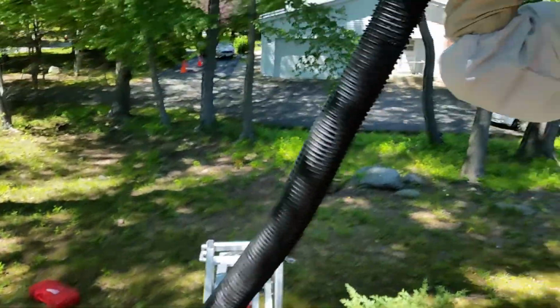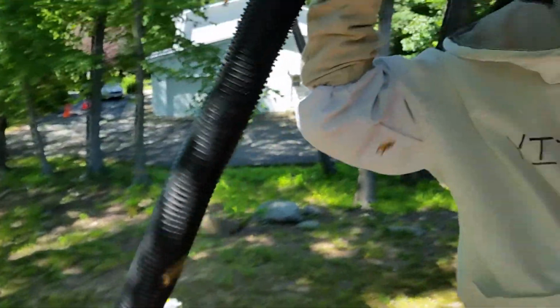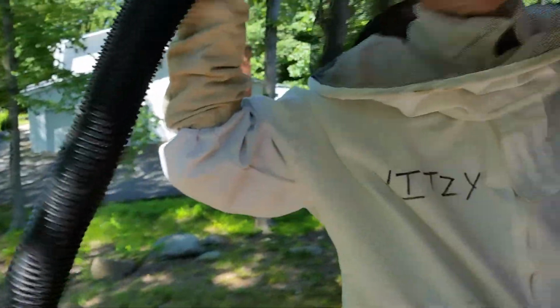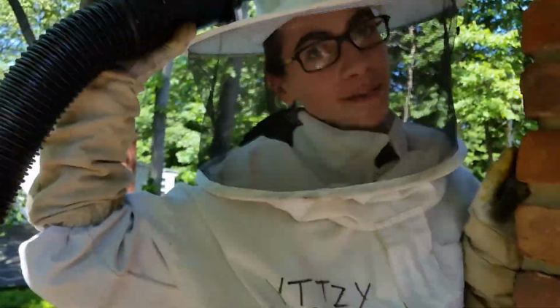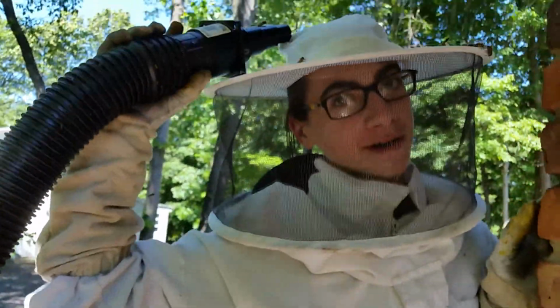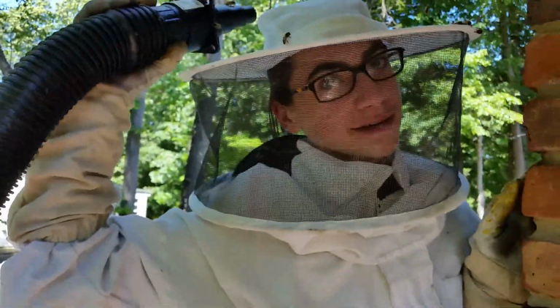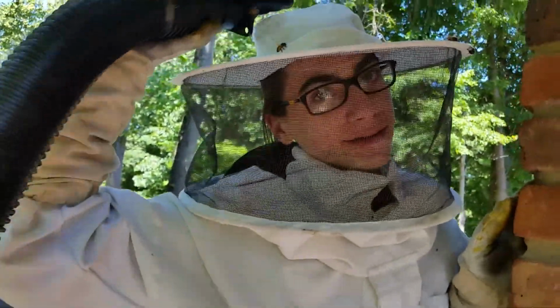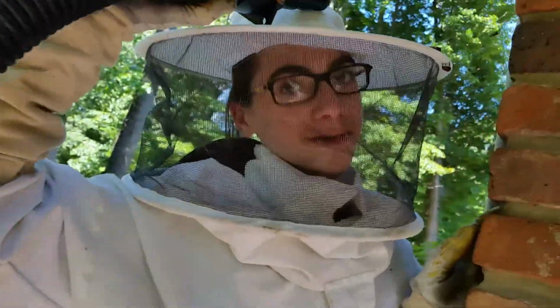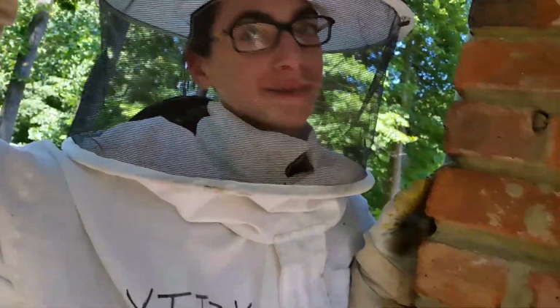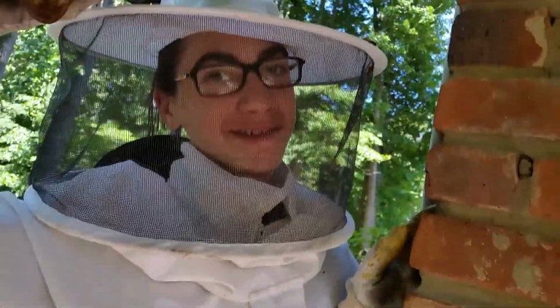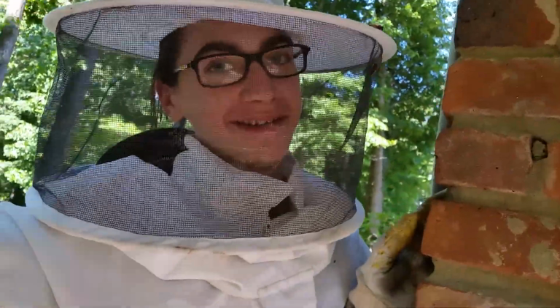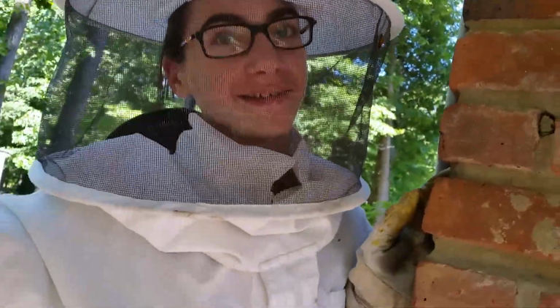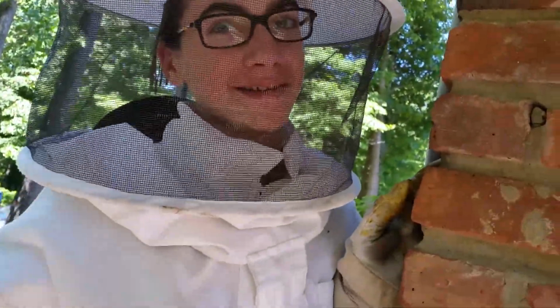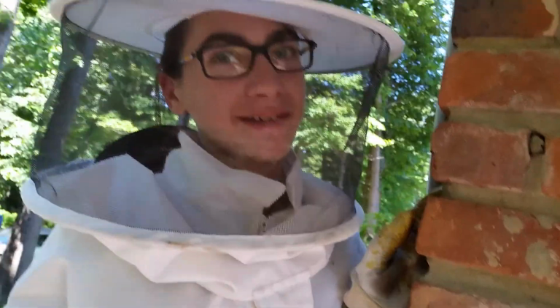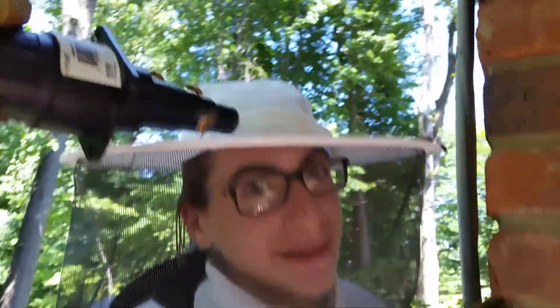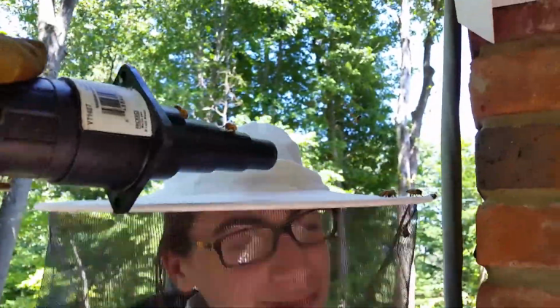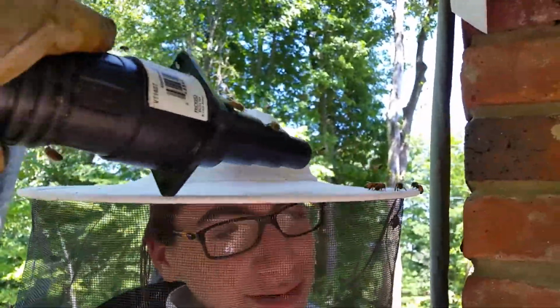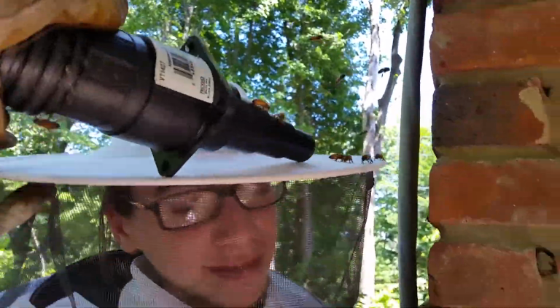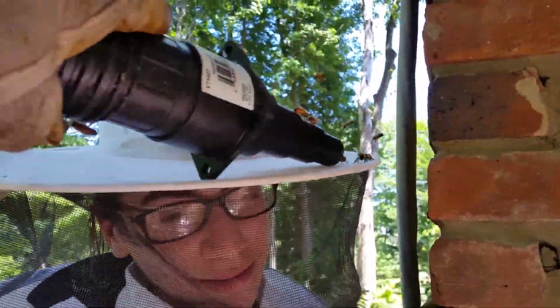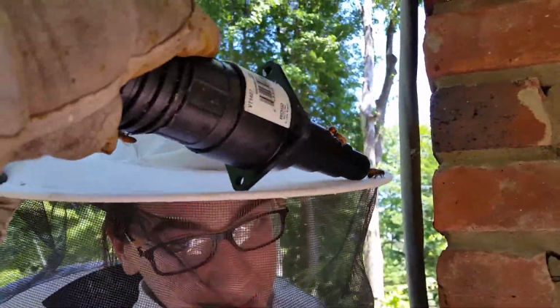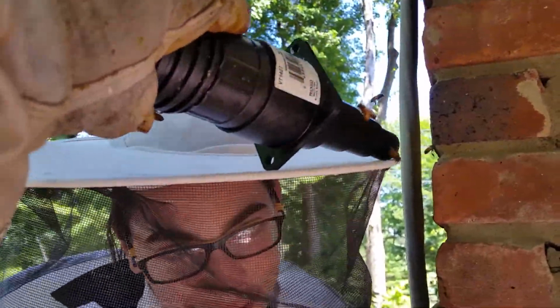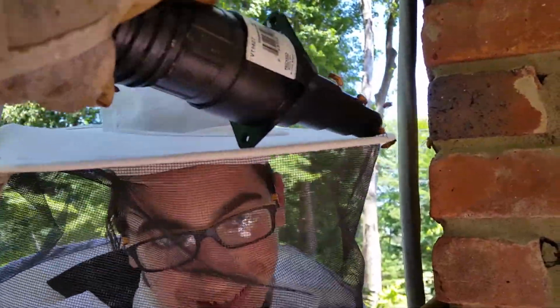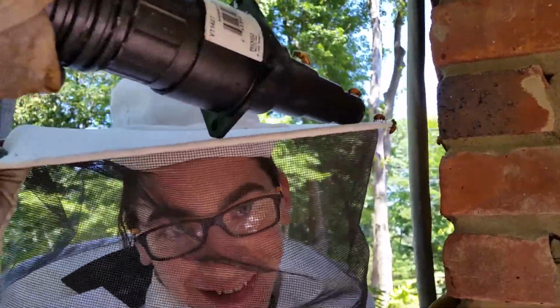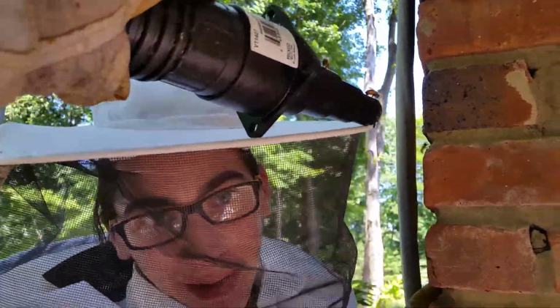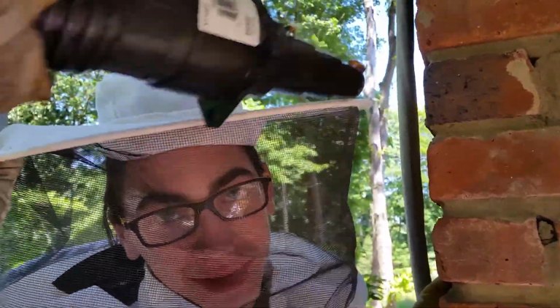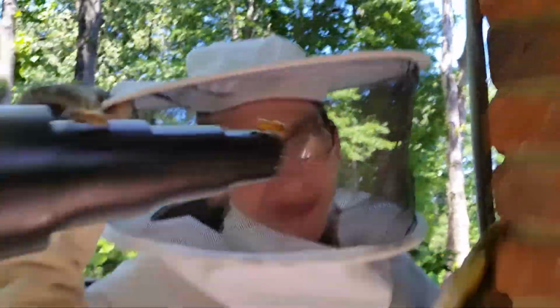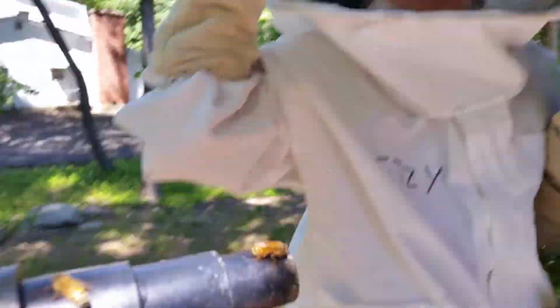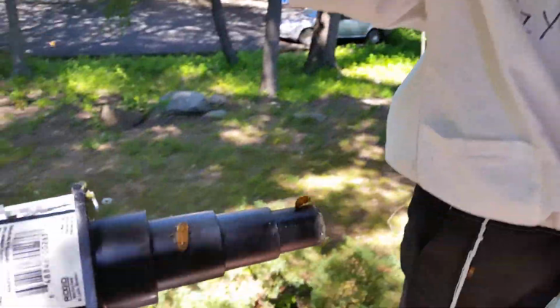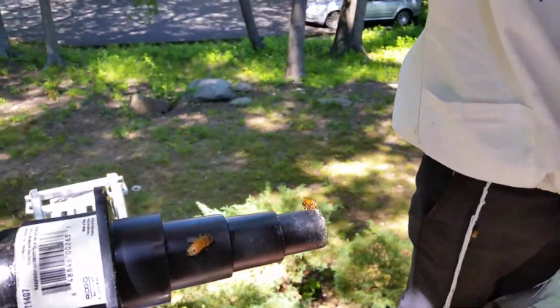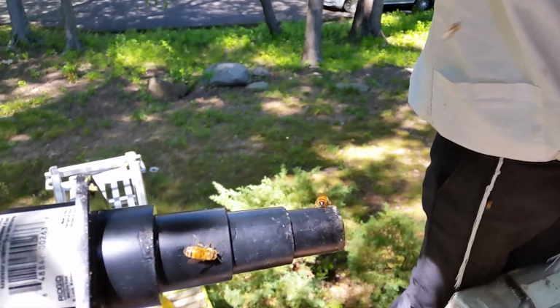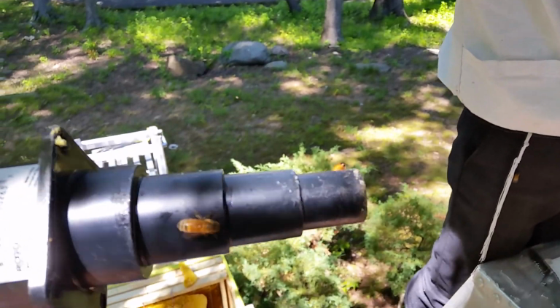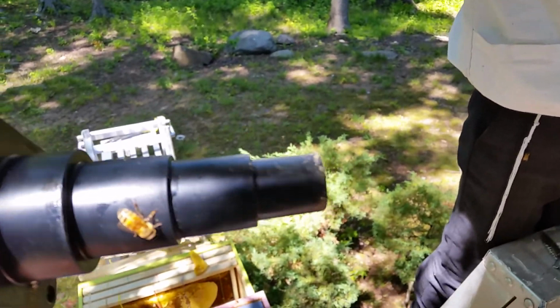We're not gonna tell Isaac that he has bees on his head, but they're congregating on his head. That's what the comb looks like, and everything is looking good so far.